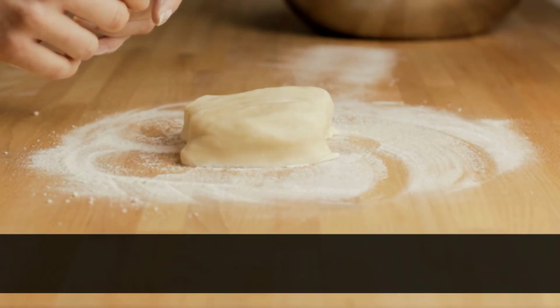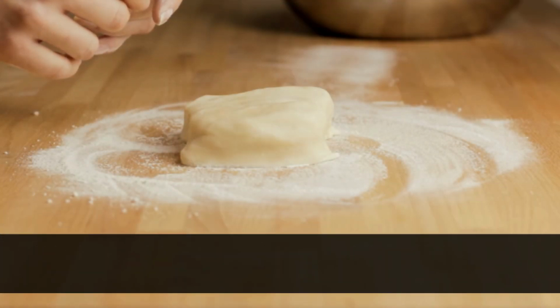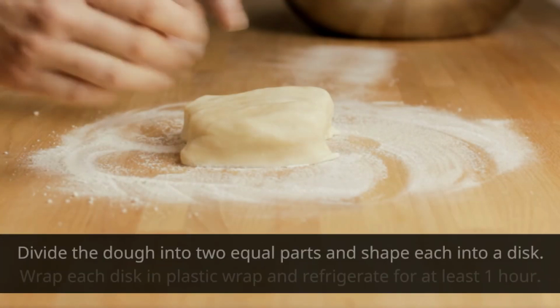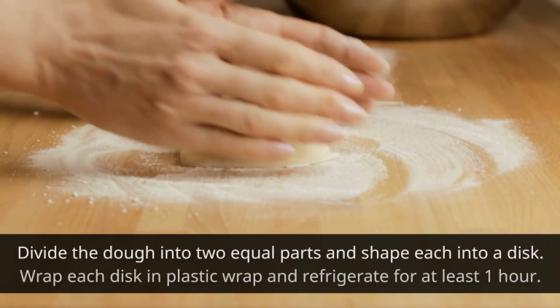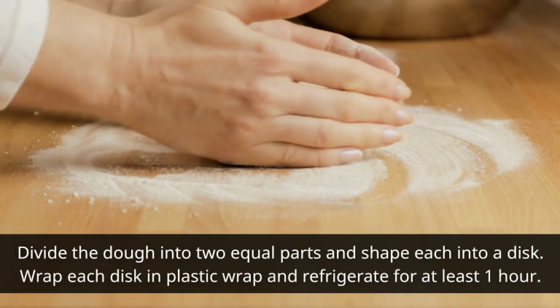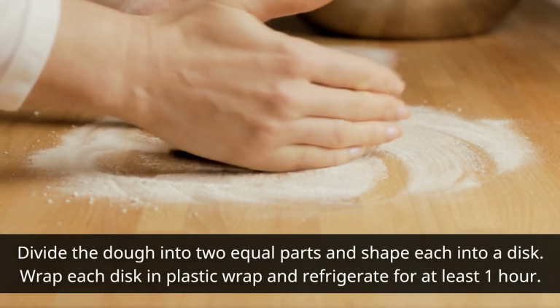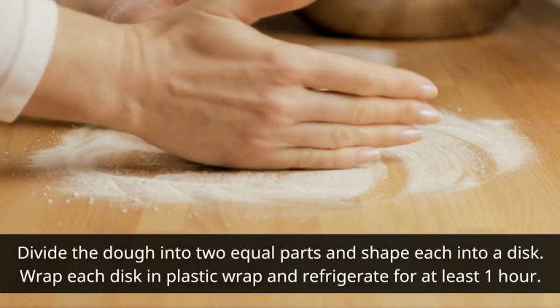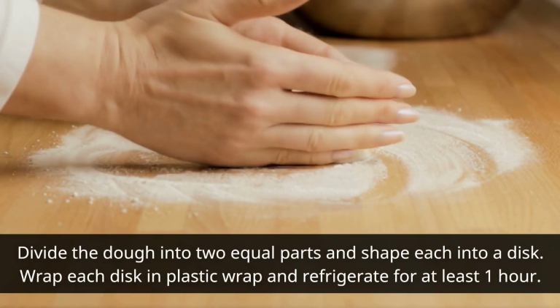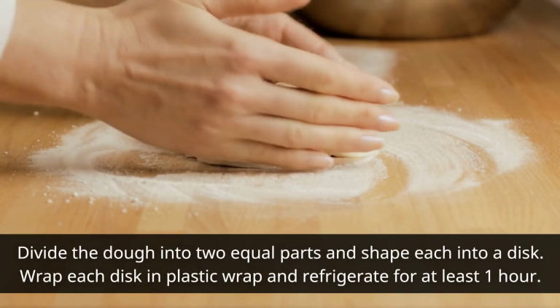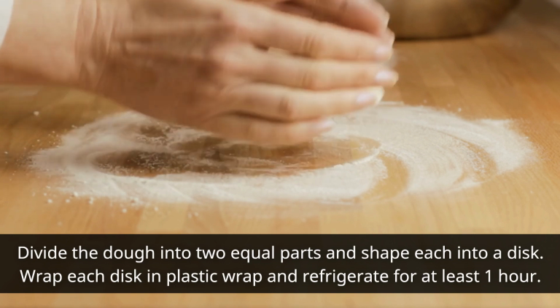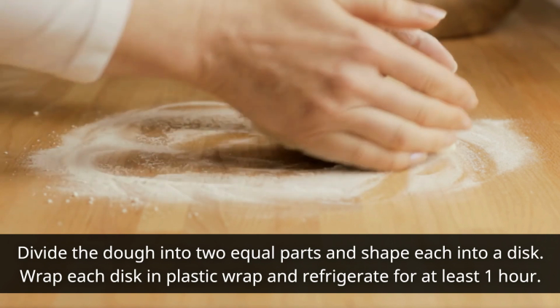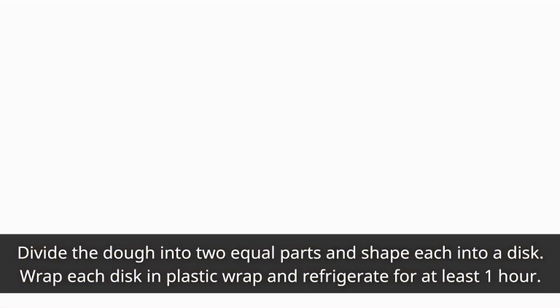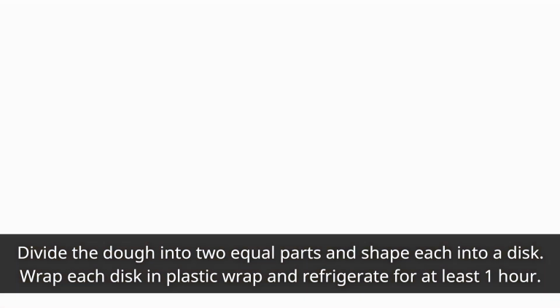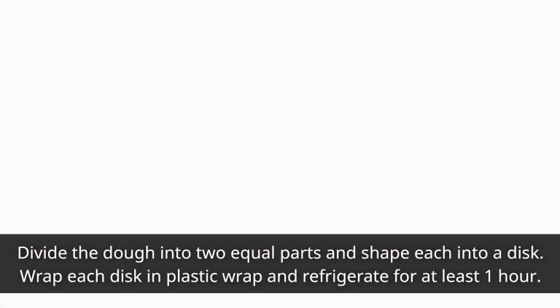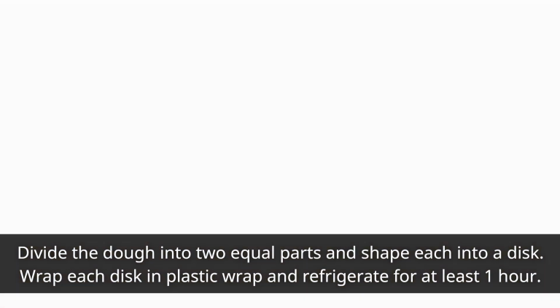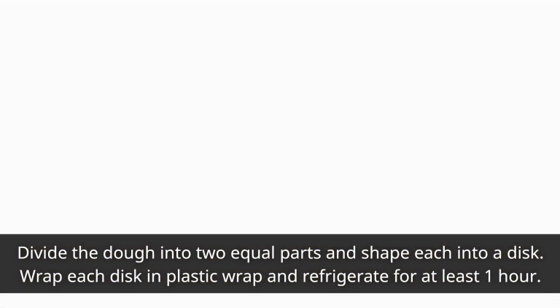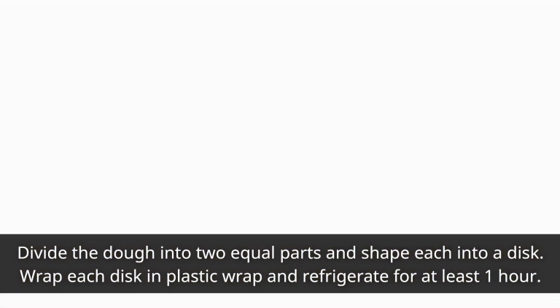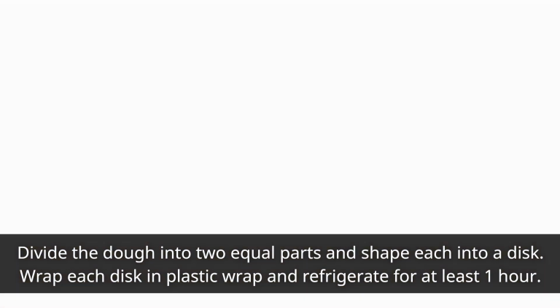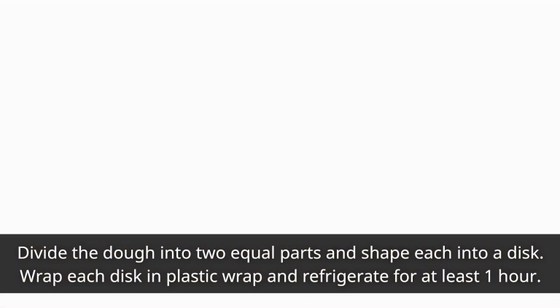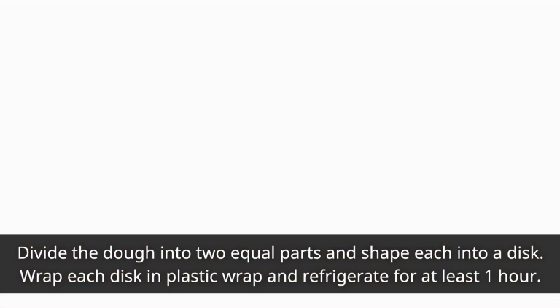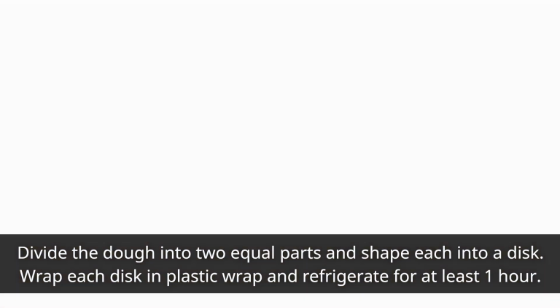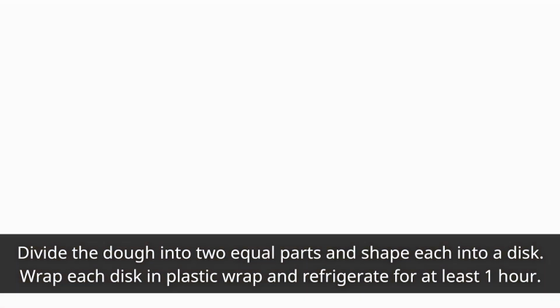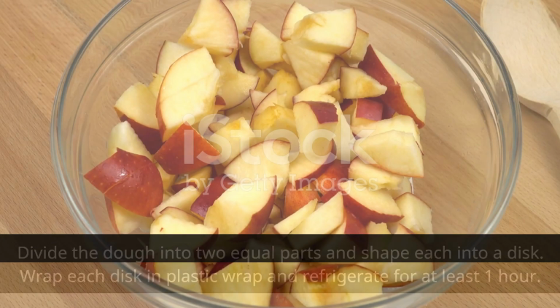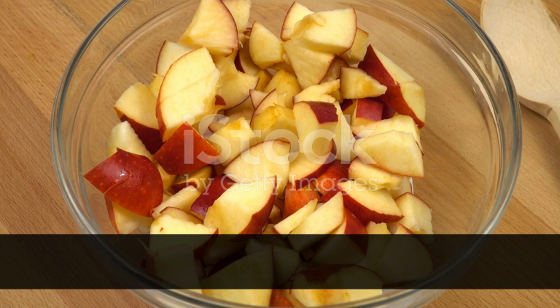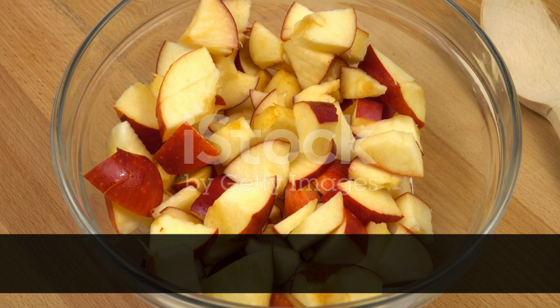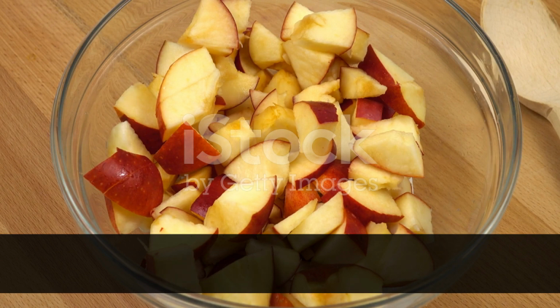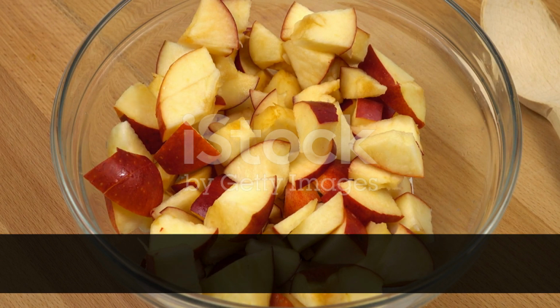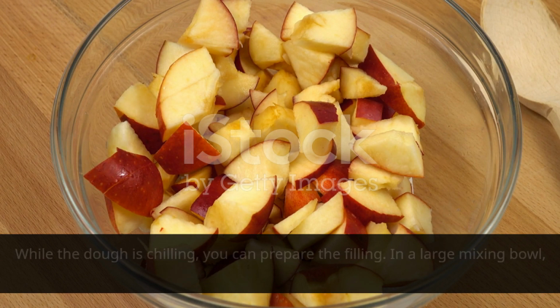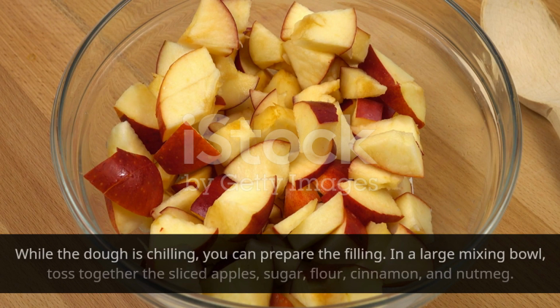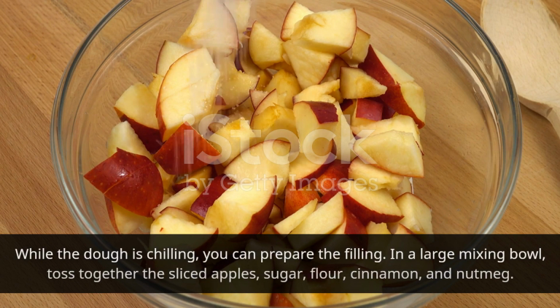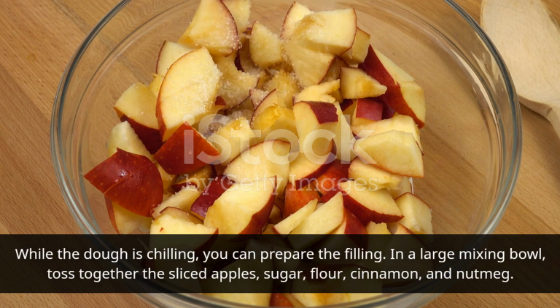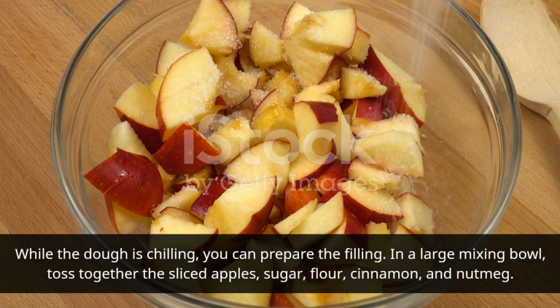Divide the dough into two equal parts and shape each into a disk. Wrap each disk in plastic wrap and refrigerate for at least one hour. While the dough is chilling, you can prepare the filling.